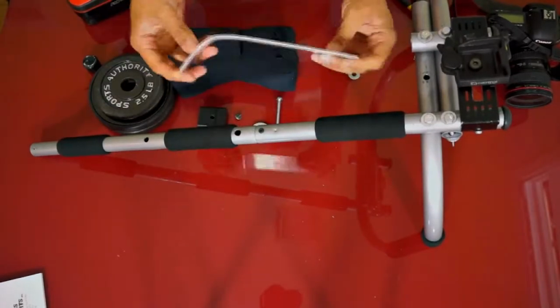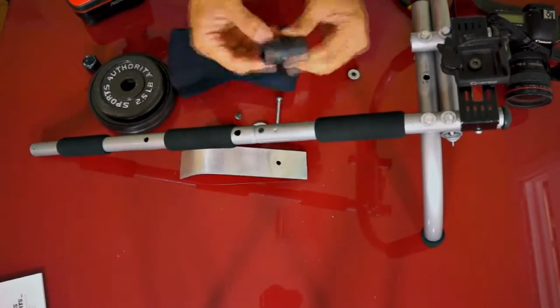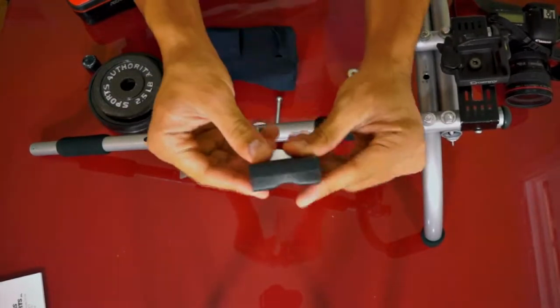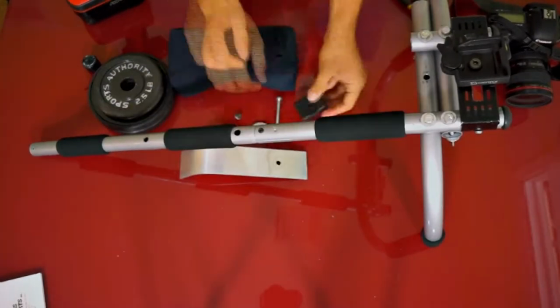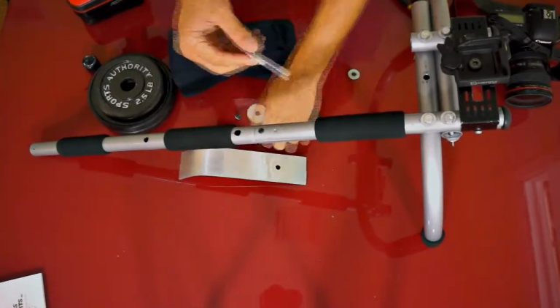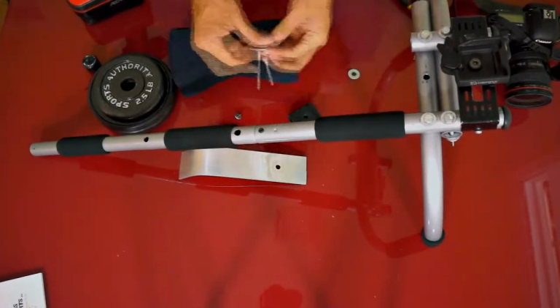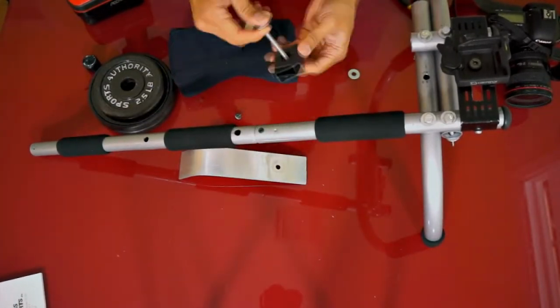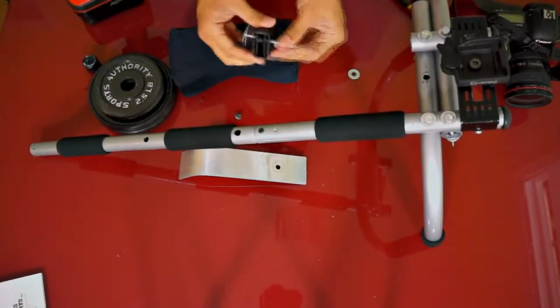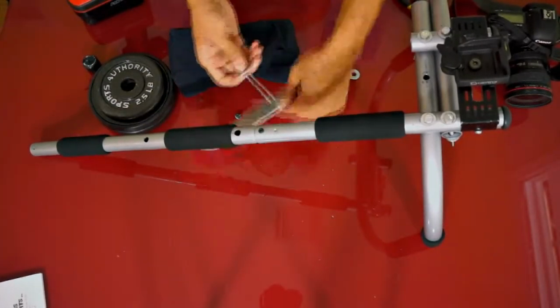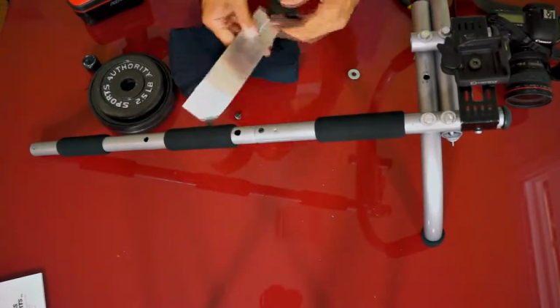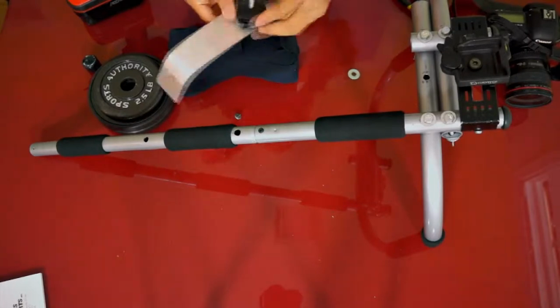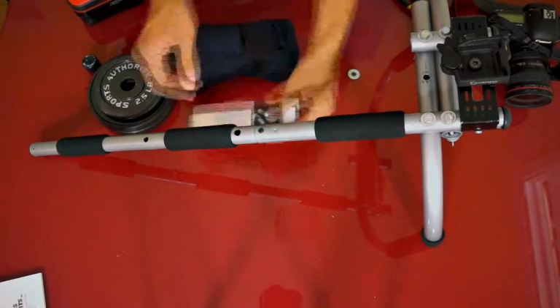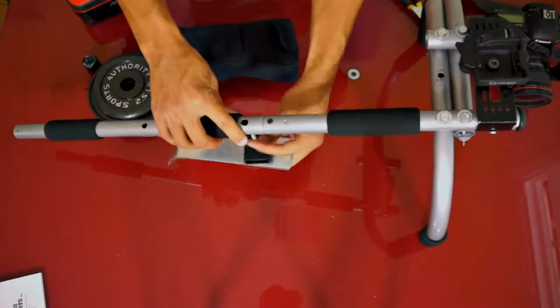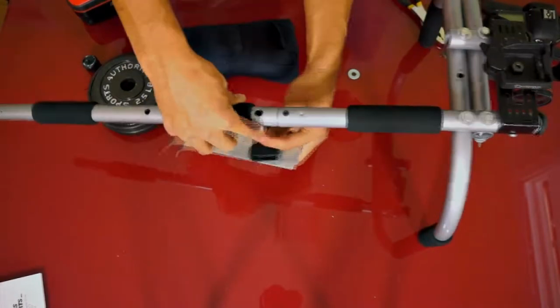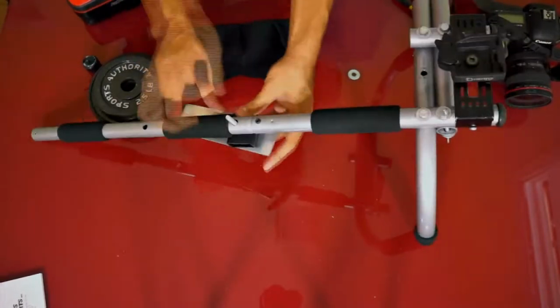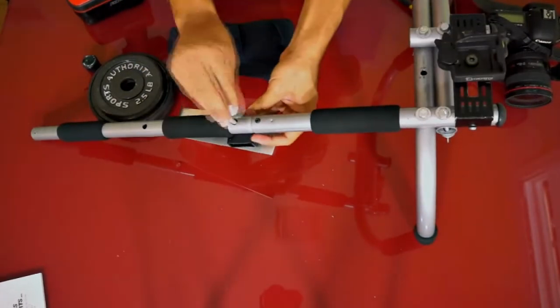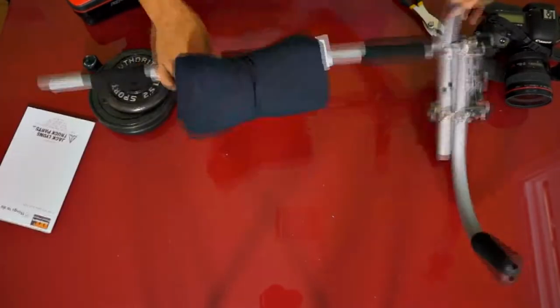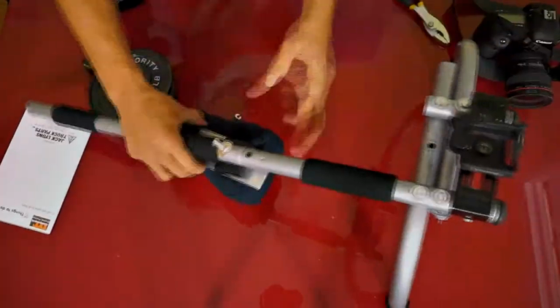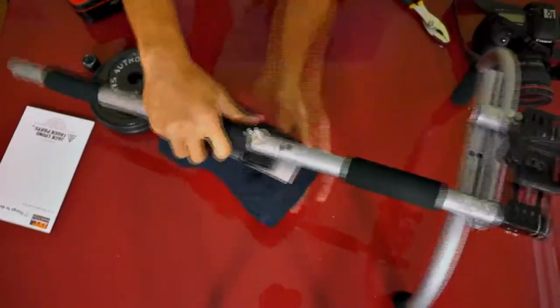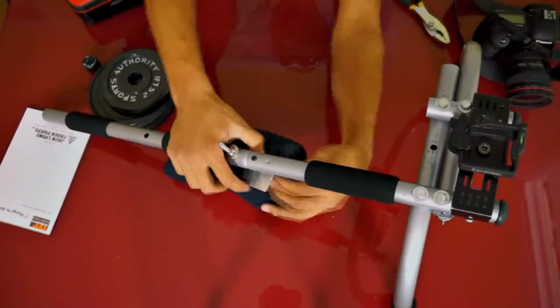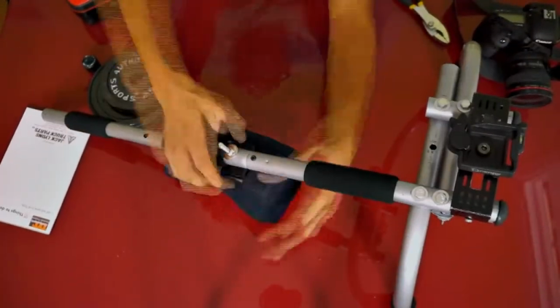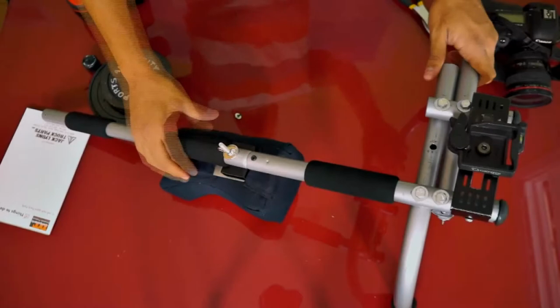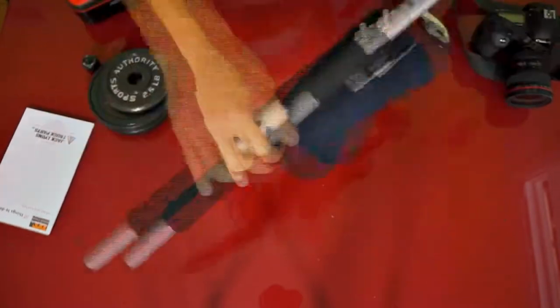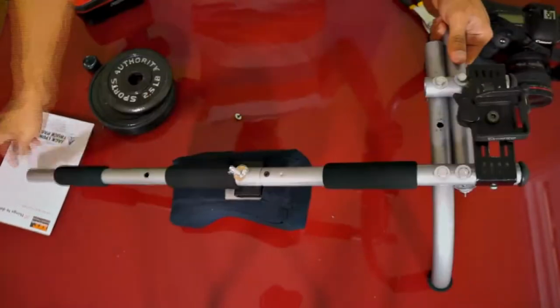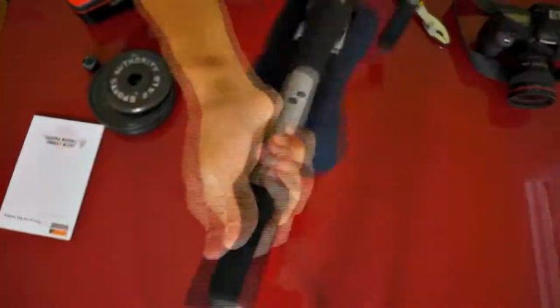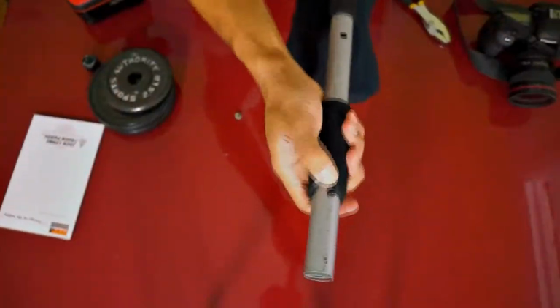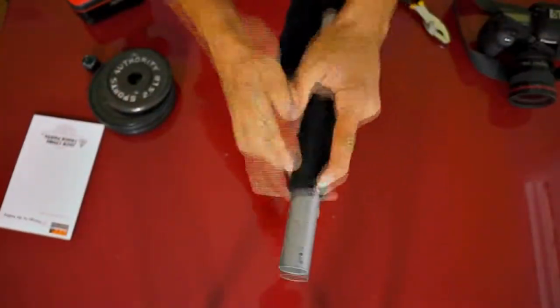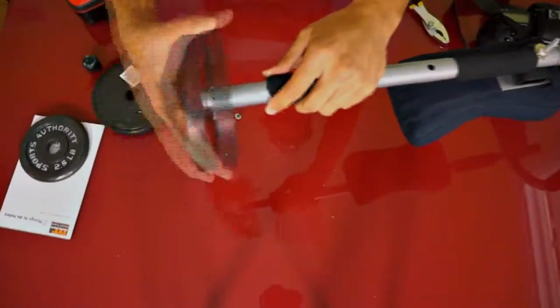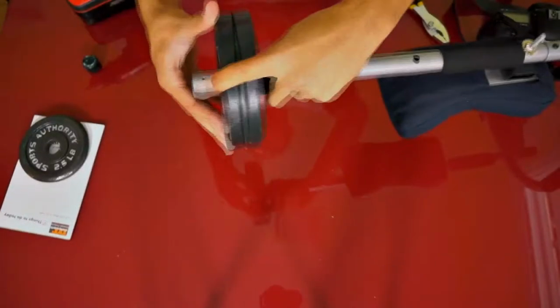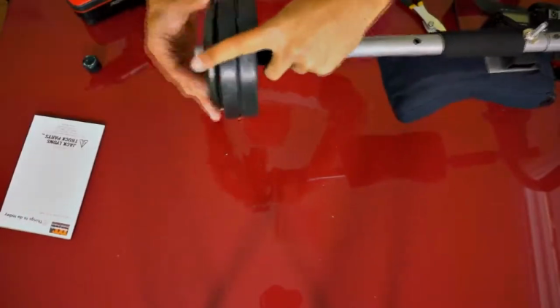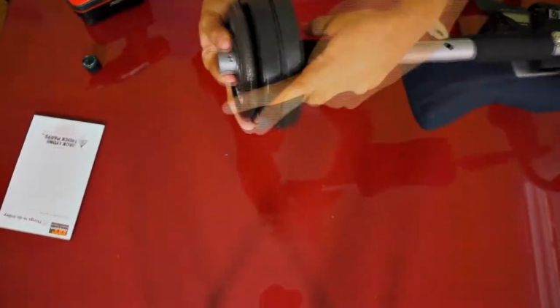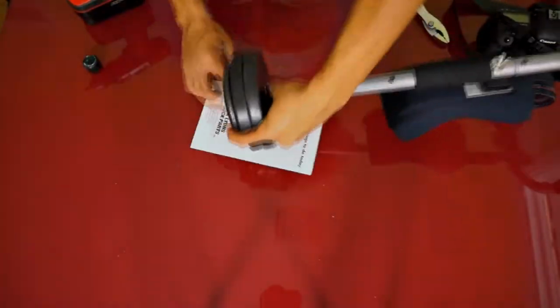Now I took the 9-inch piece of aluminum flat bar and made a shoulder mount, putting in the screws. Then it was time to add the counterweight — to hold the weight in place I put a screw on one end, put on the weights, and put a screw on the other end.